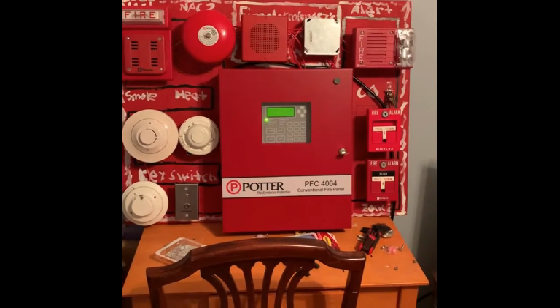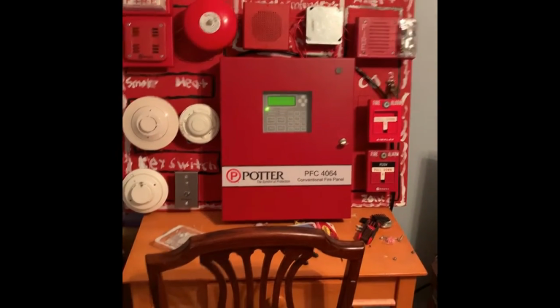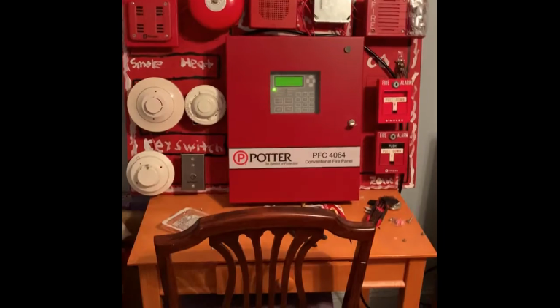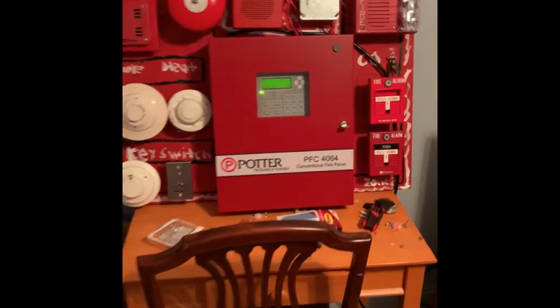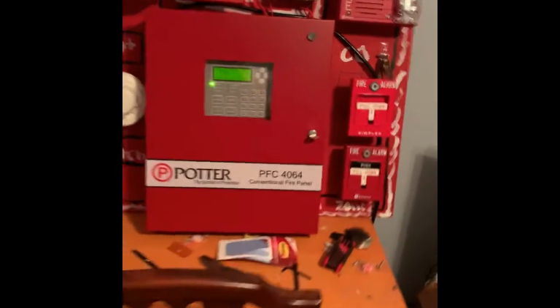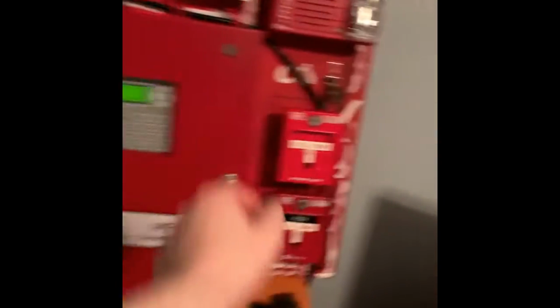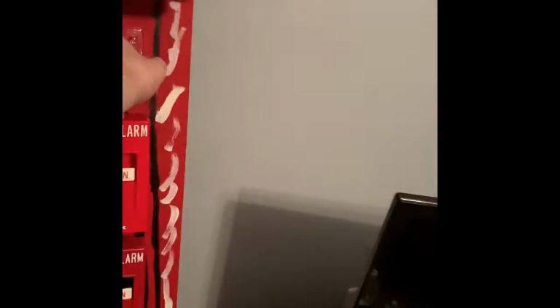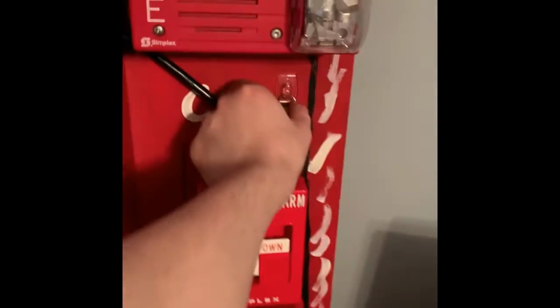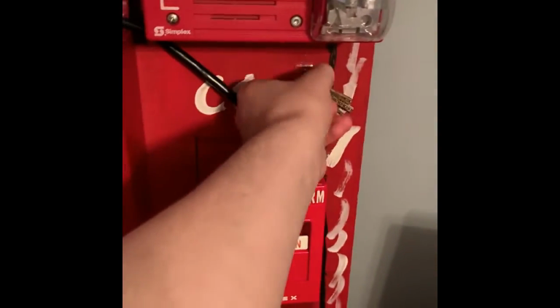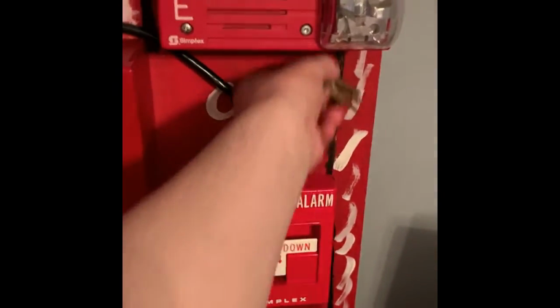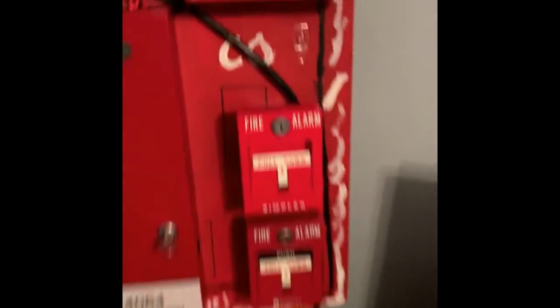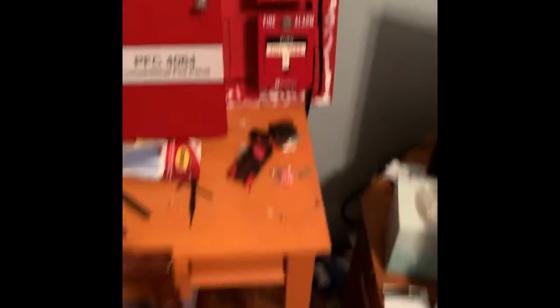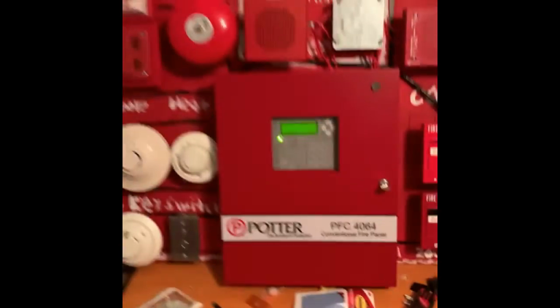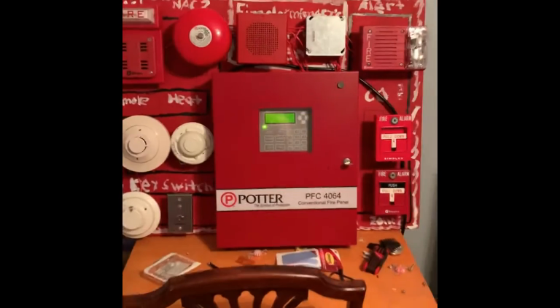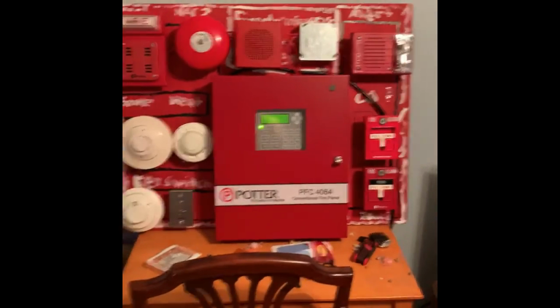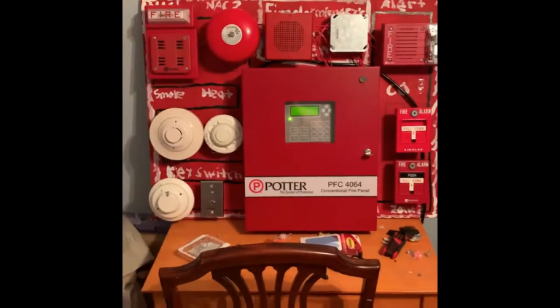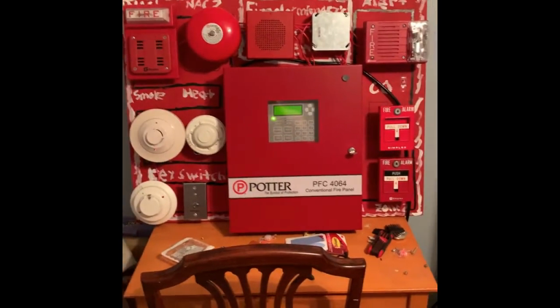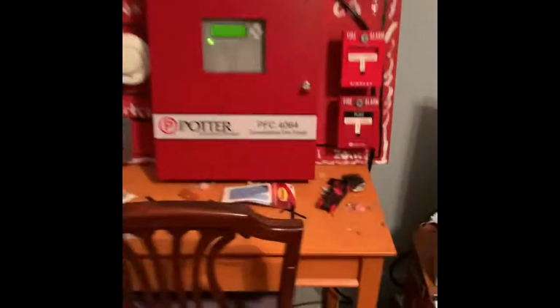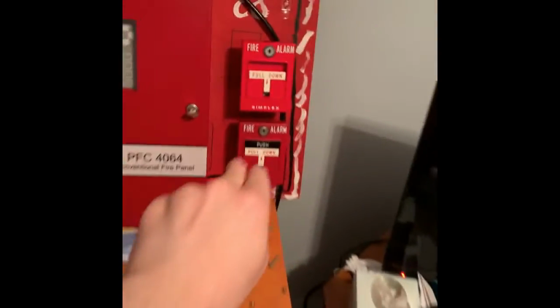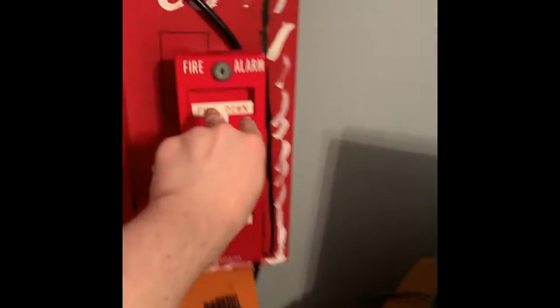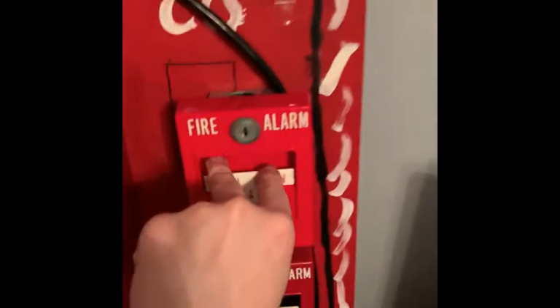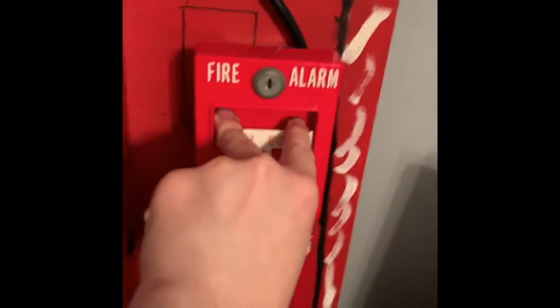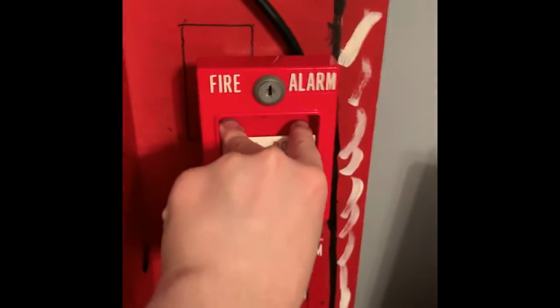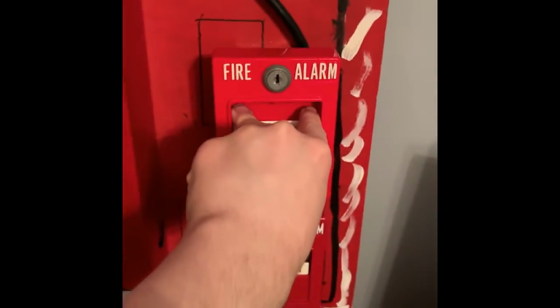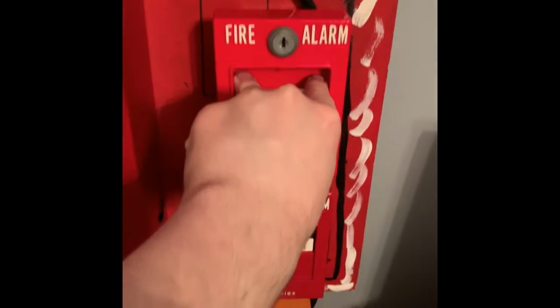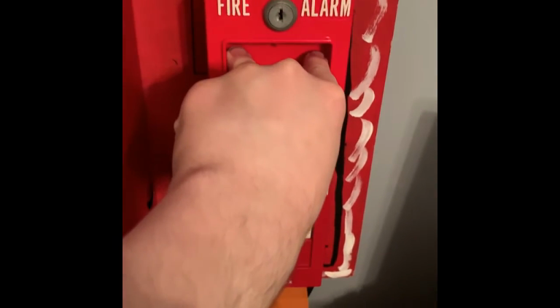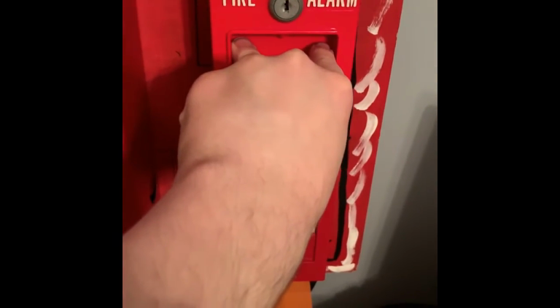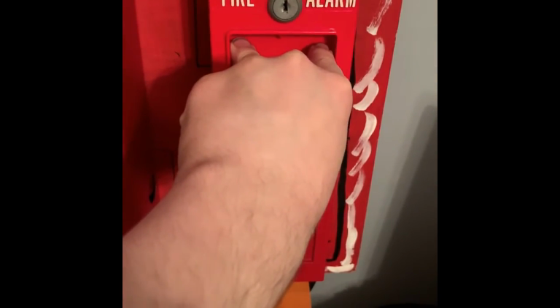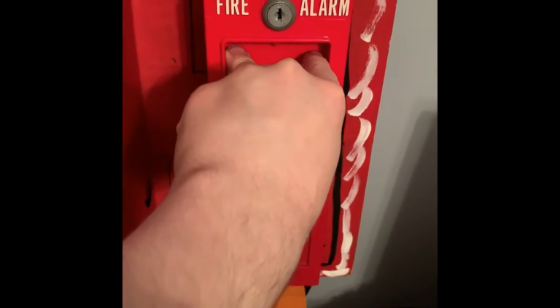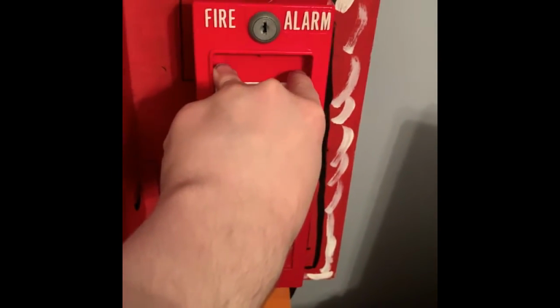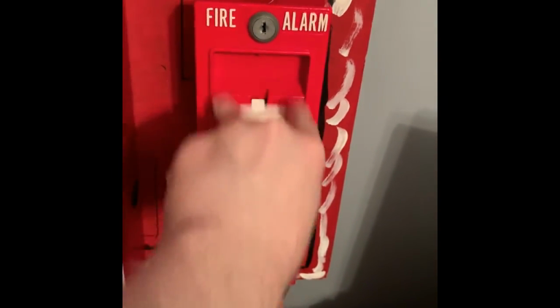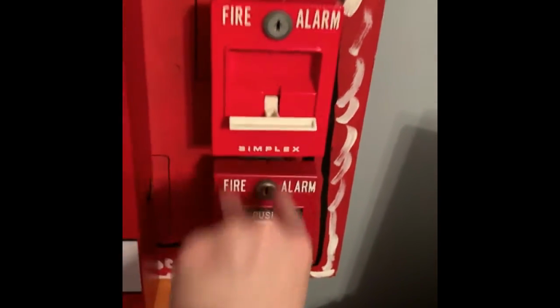We're going to go ahead and pull the Simplex 4251-20. Let me grab my keys real quick. Here we go — in 5, 4, 3, 2, 1. And...